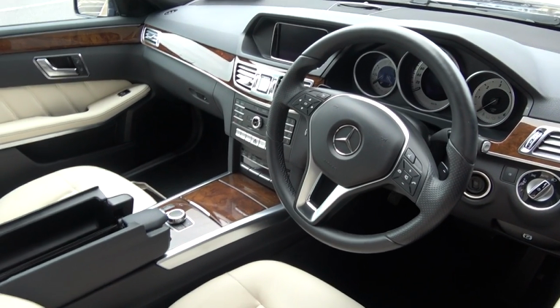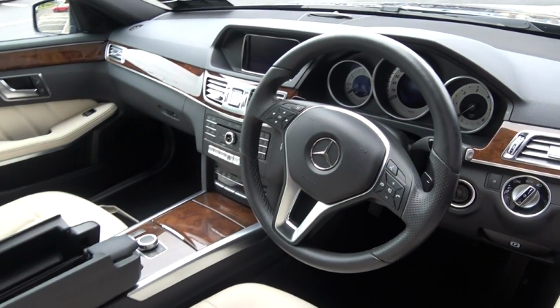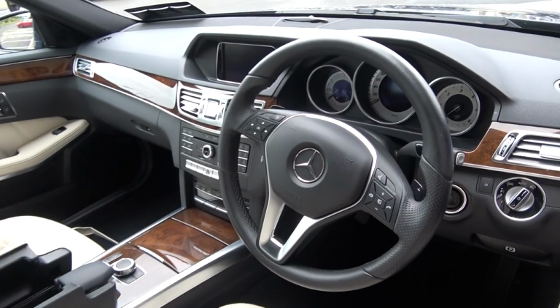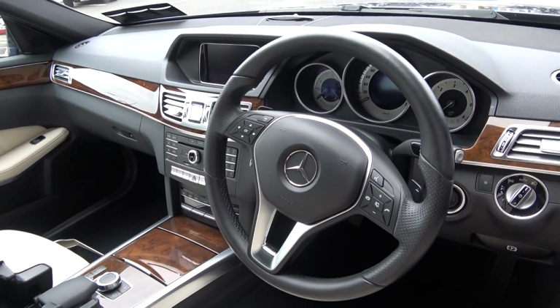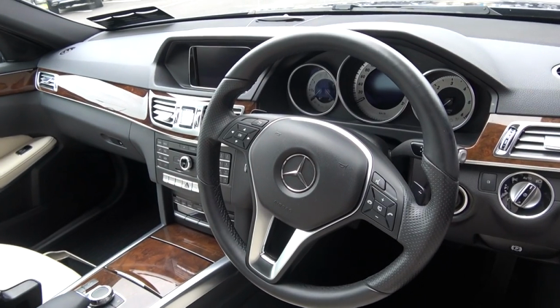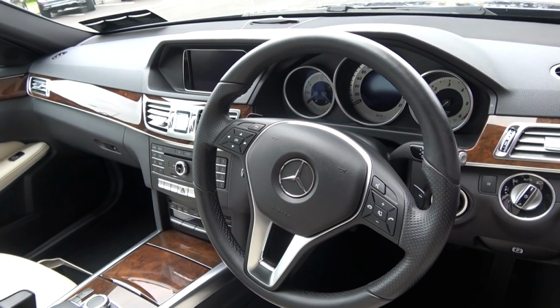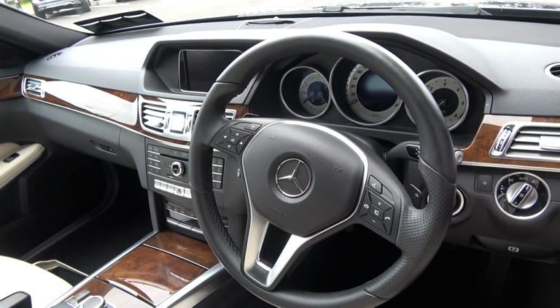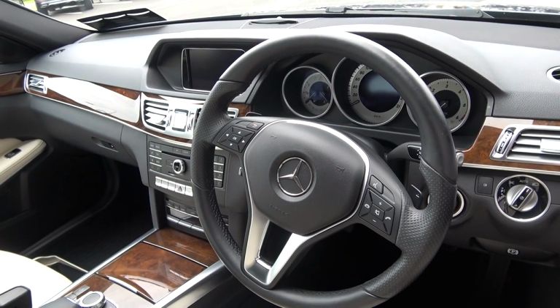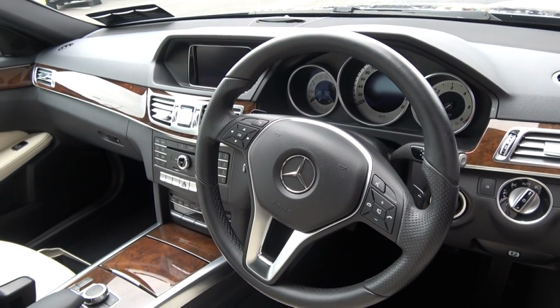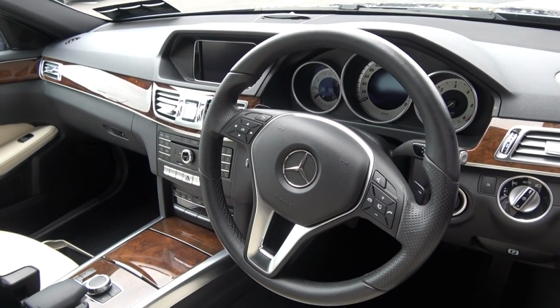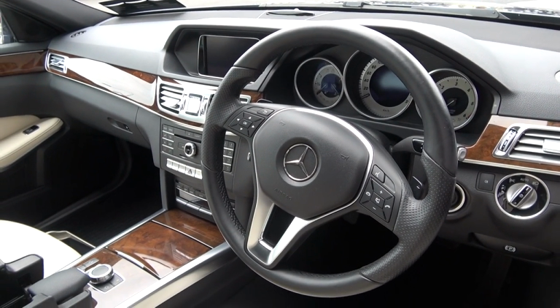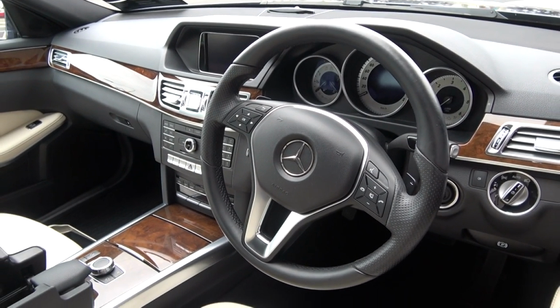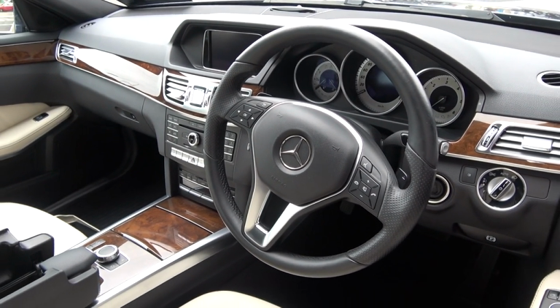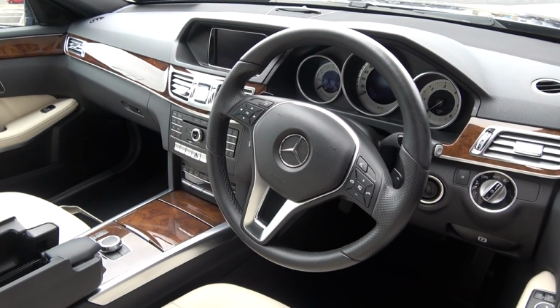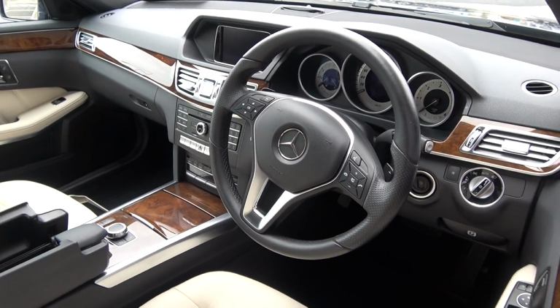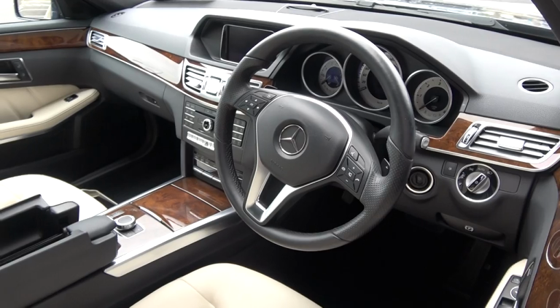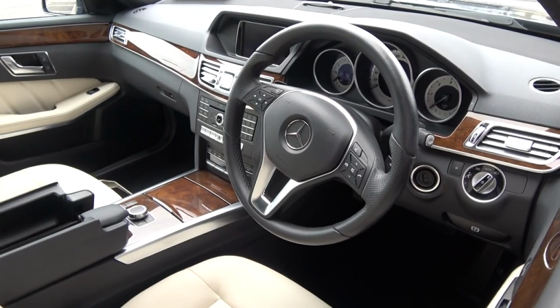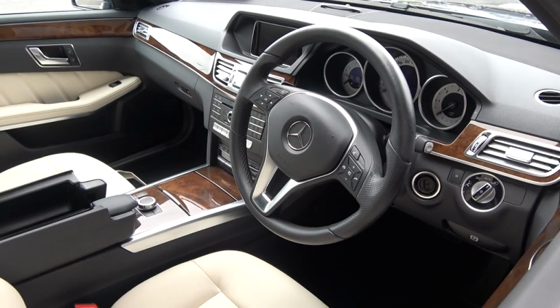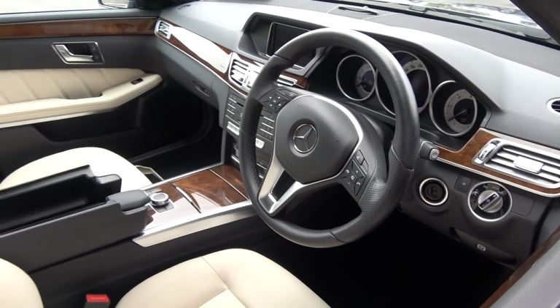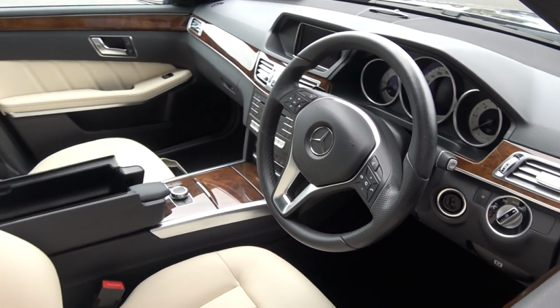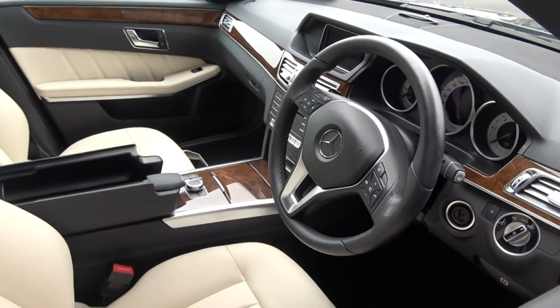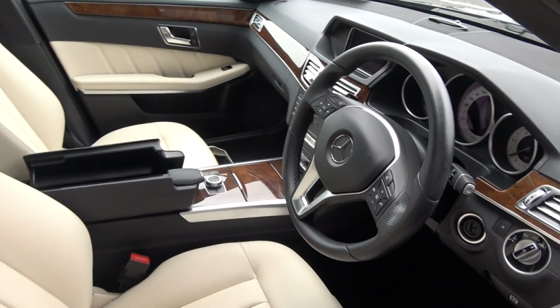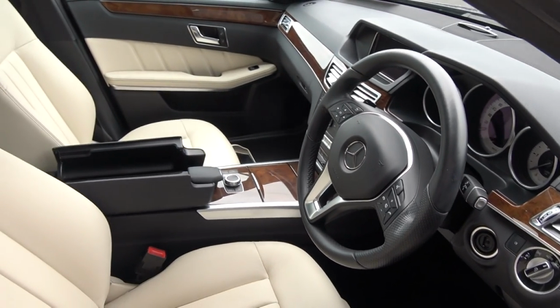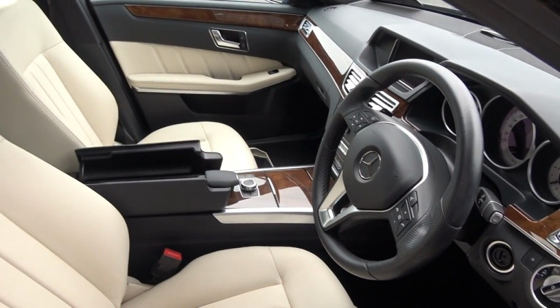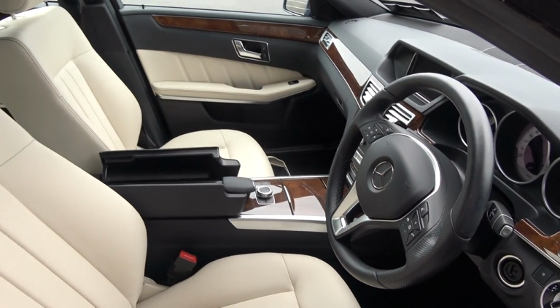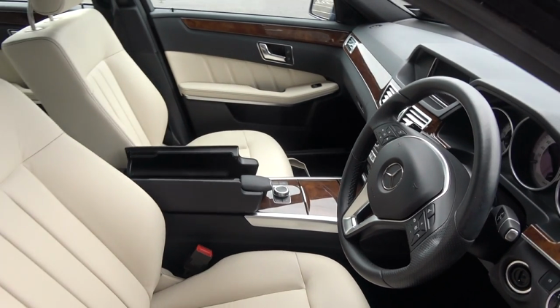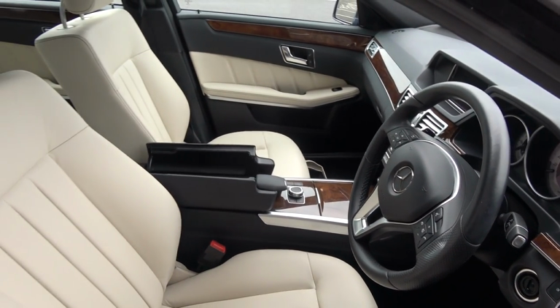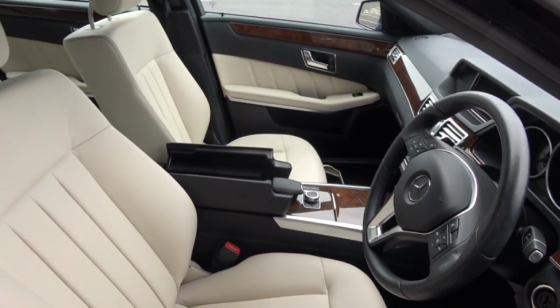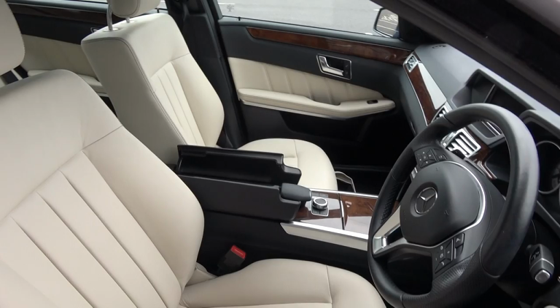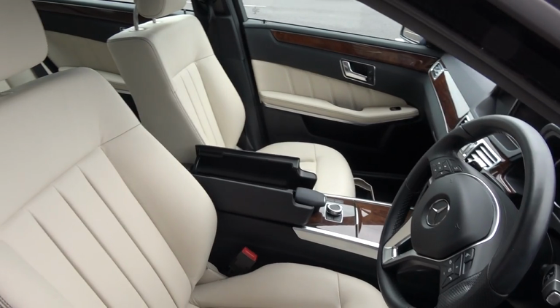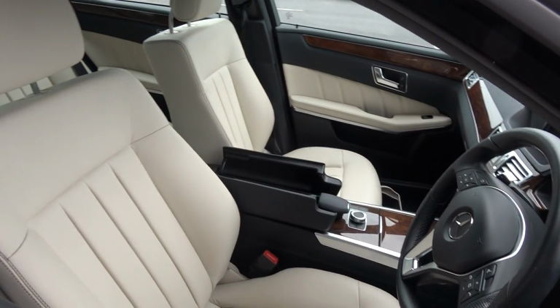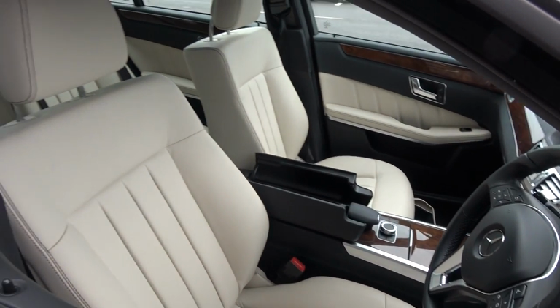Your paddle shifts are on offer here for your automatic transmission. Long list of equipment, as you would expect — with a Mercedes-Benz E-Class, this vehicle is absolutely loaded with spec.